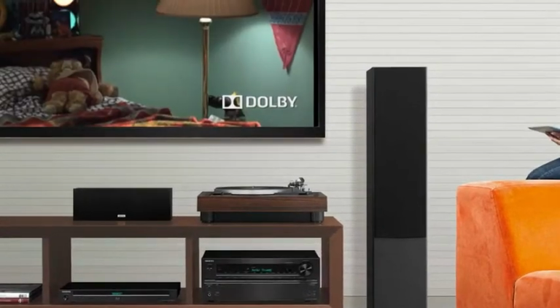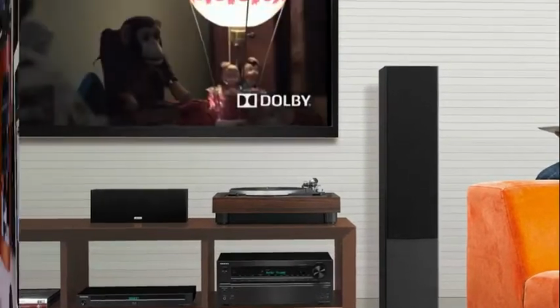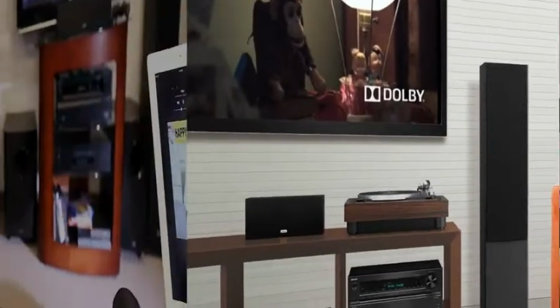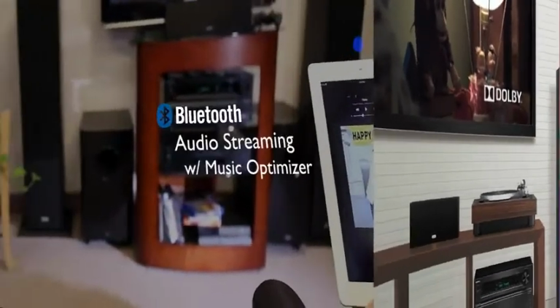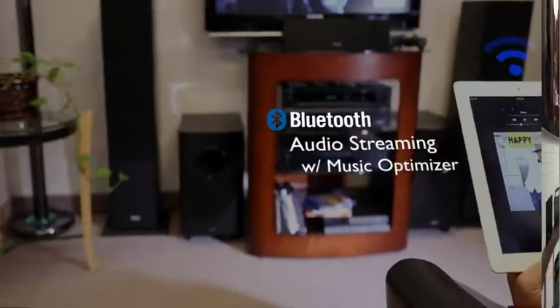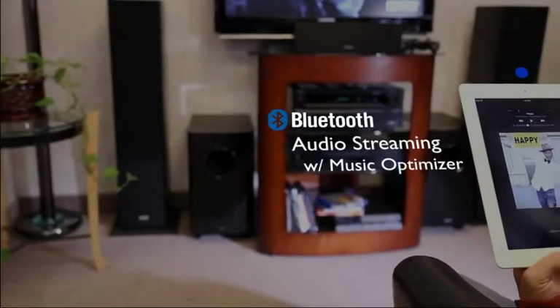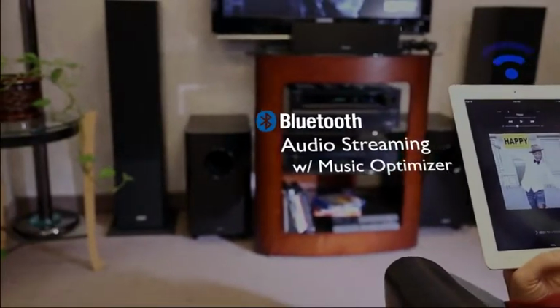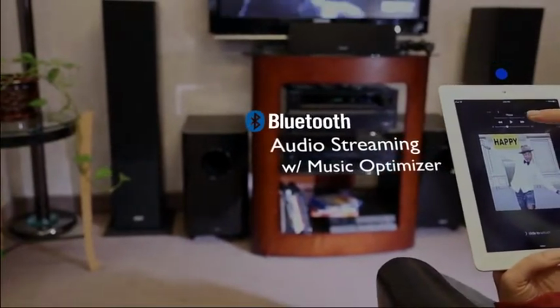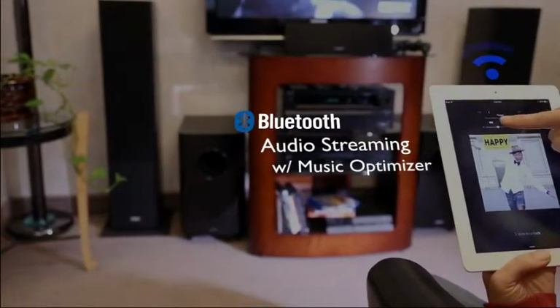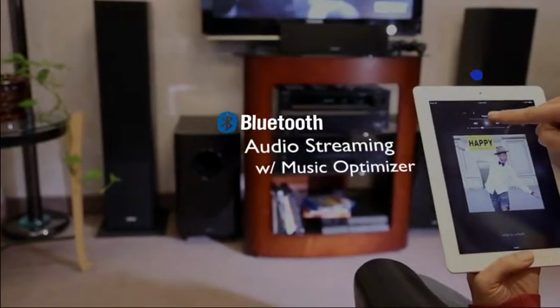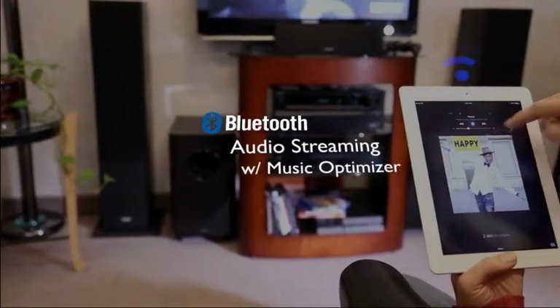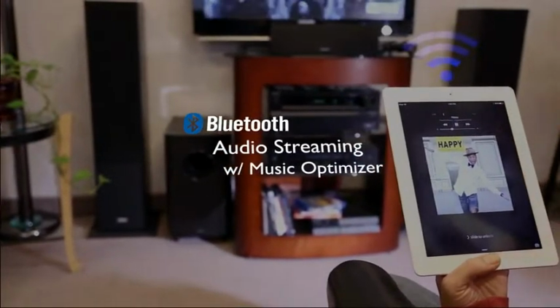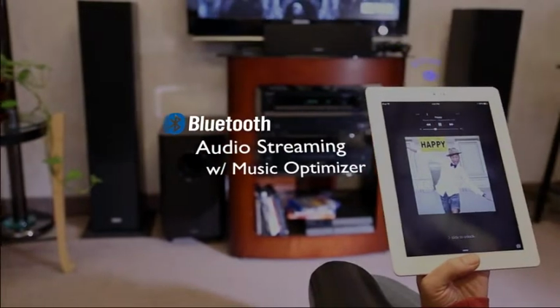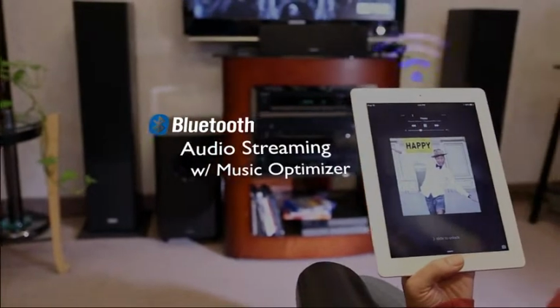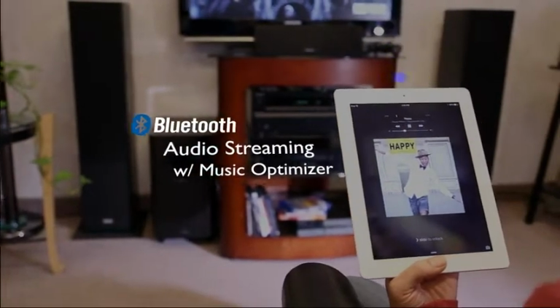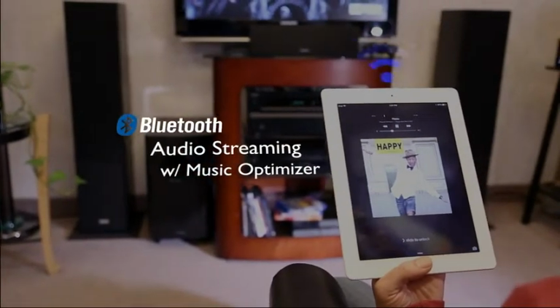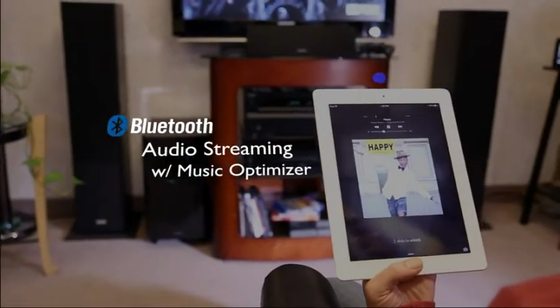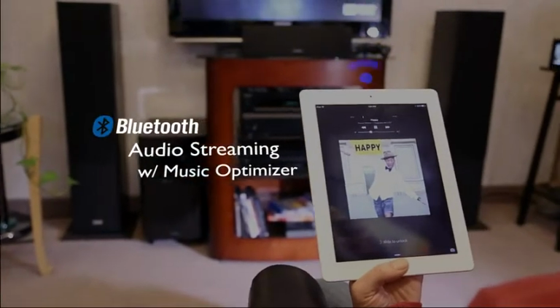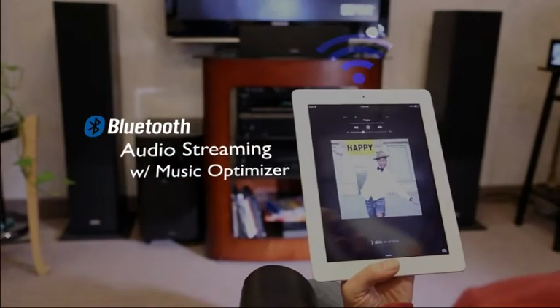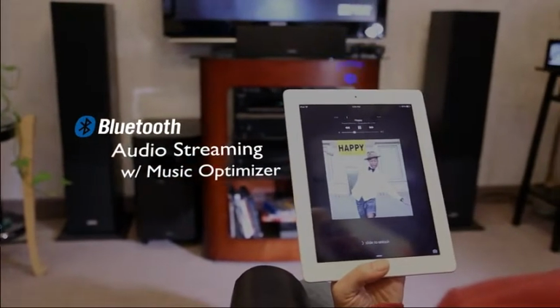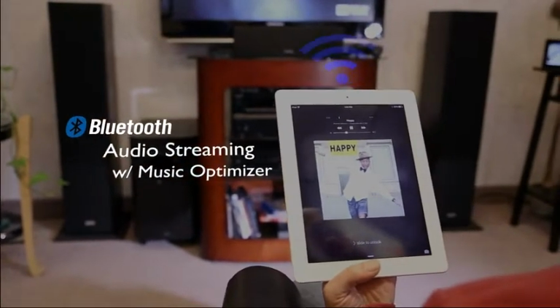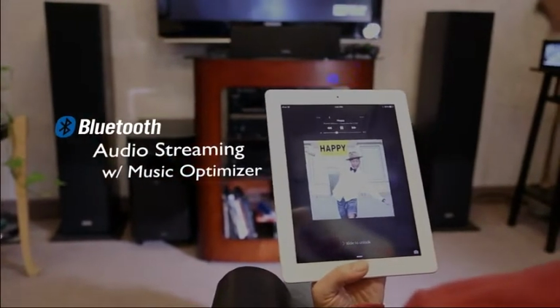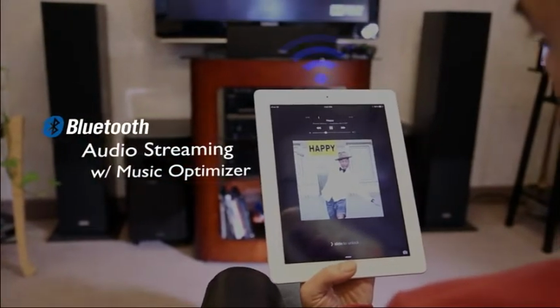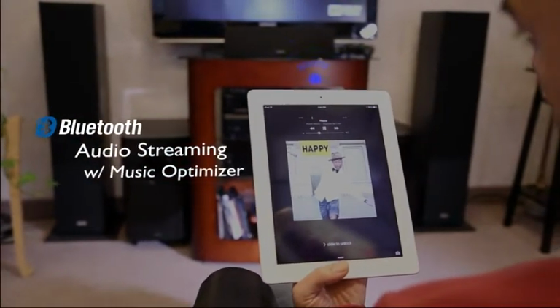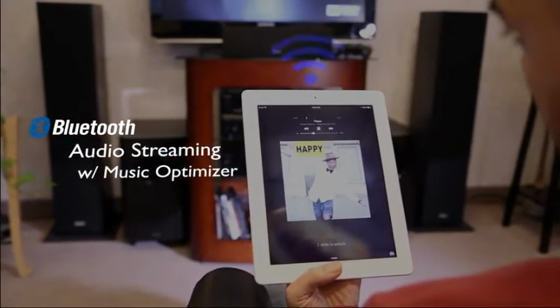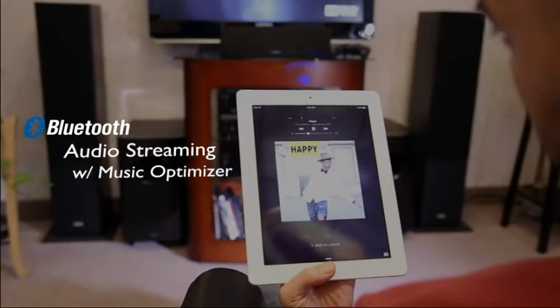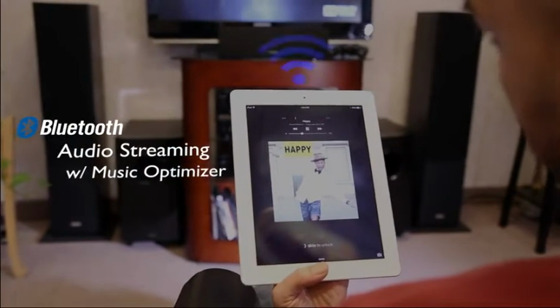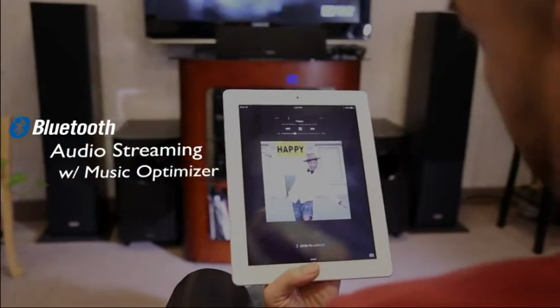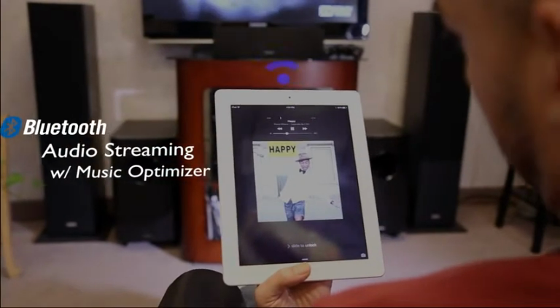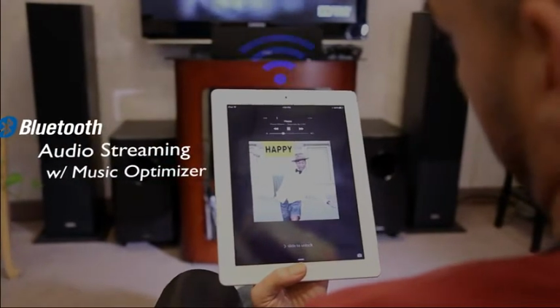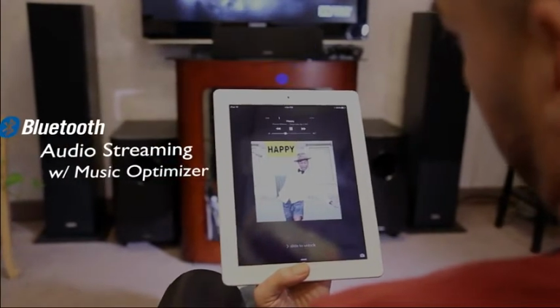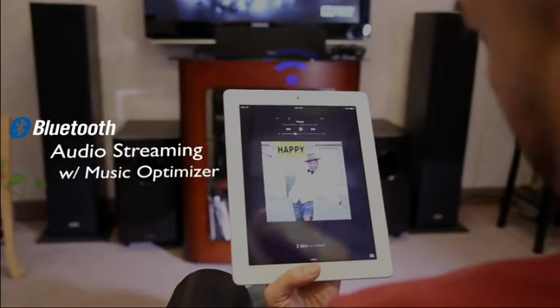No wires are necessary for you to enjoy audio from your phone, tablet, or PC since Bluetooth technology is built in. The new Music Optimizer now supports Bluetooth streaming, so your music quality is enhanced like never before.